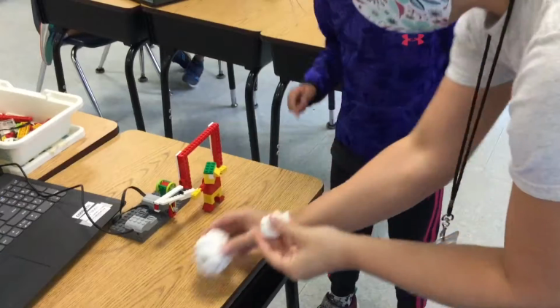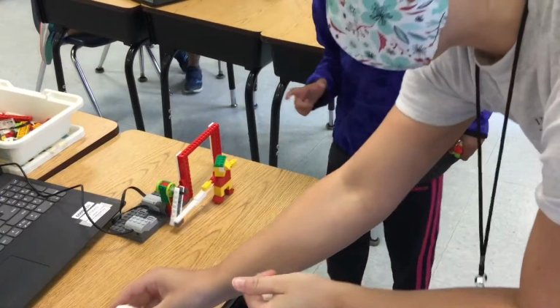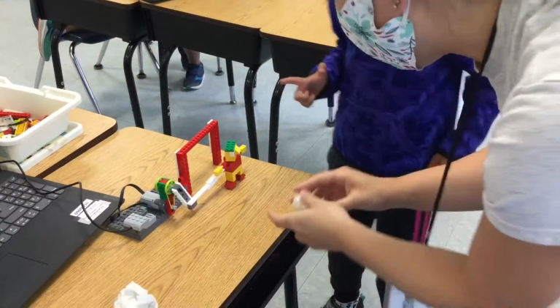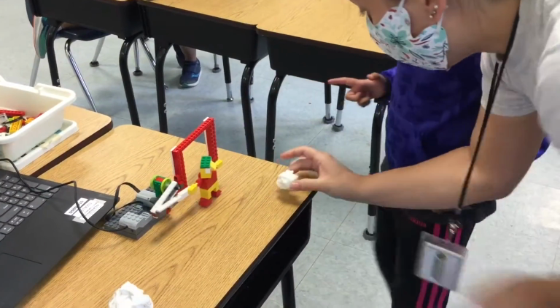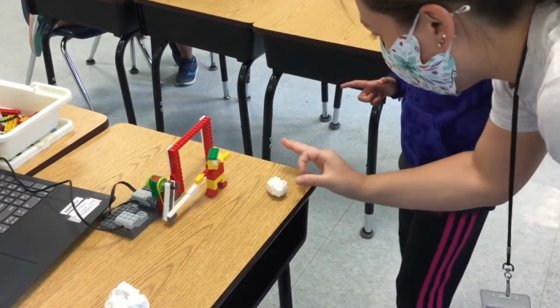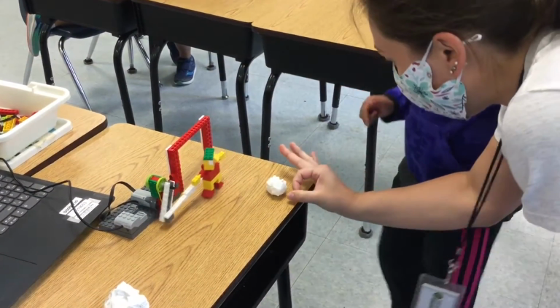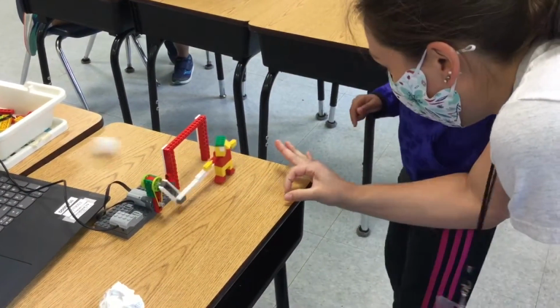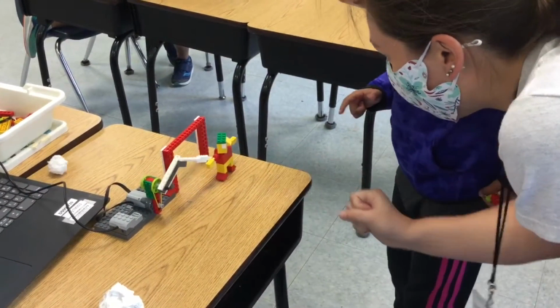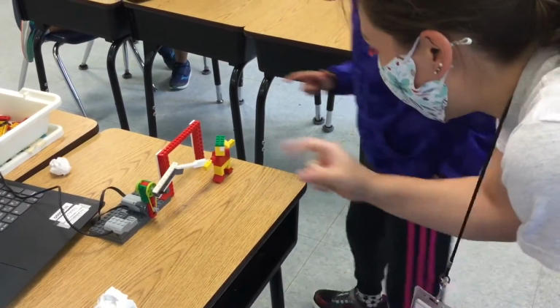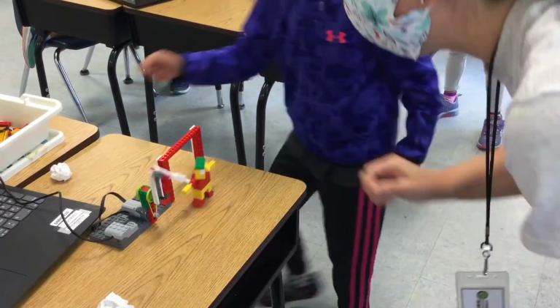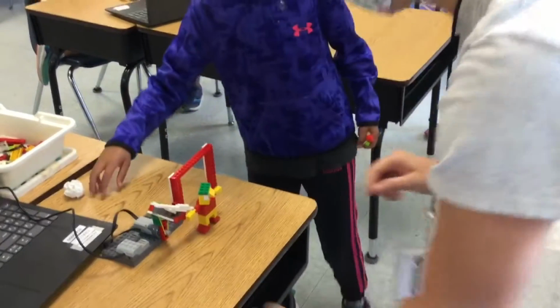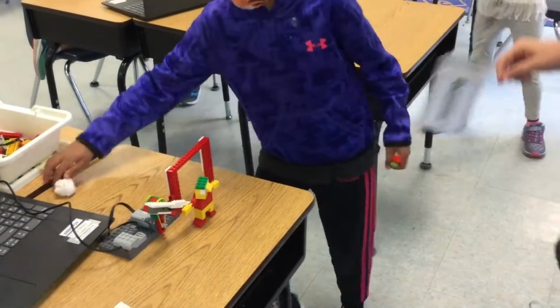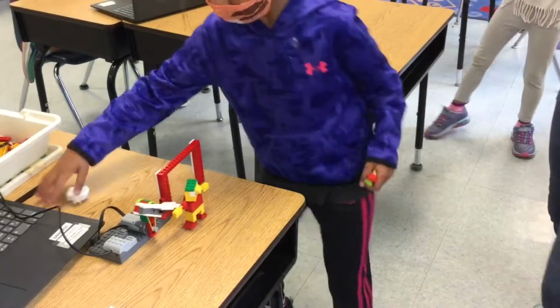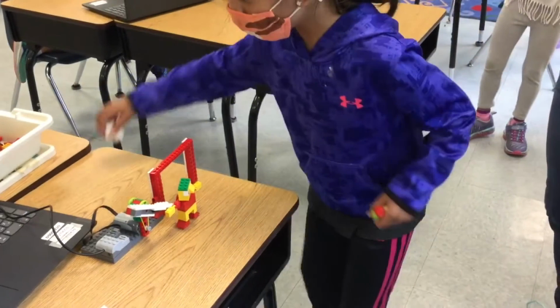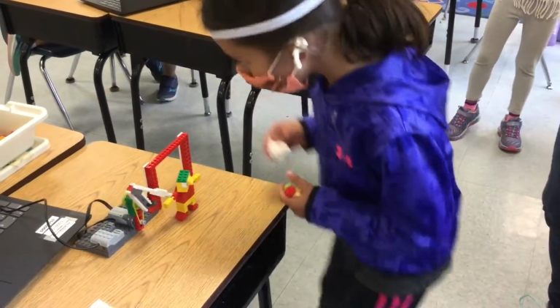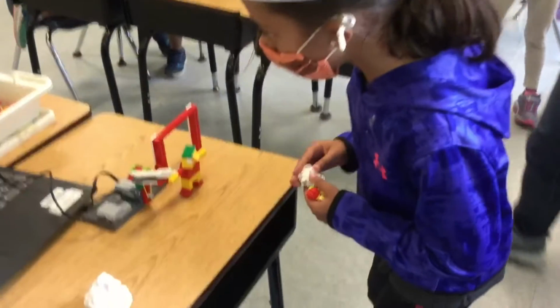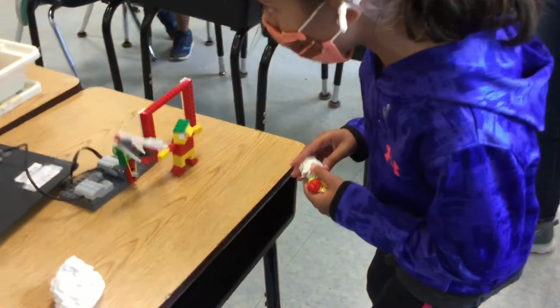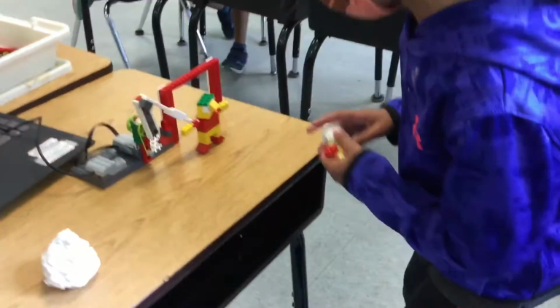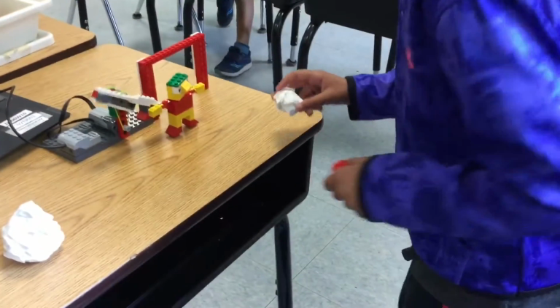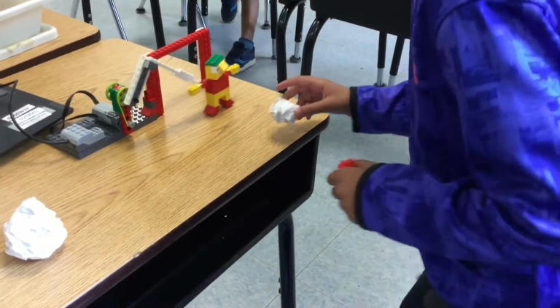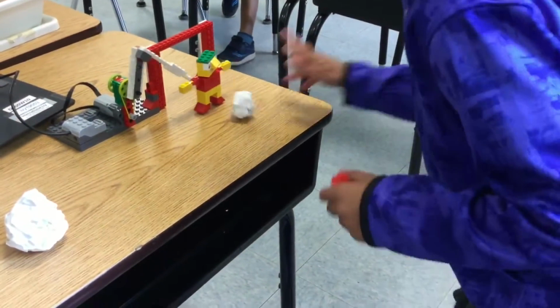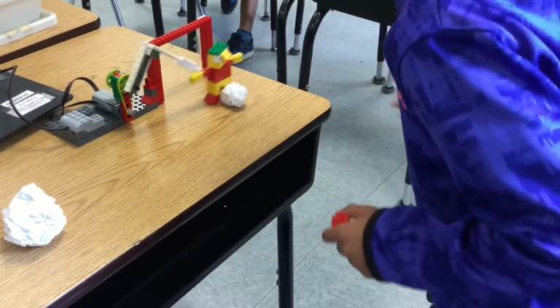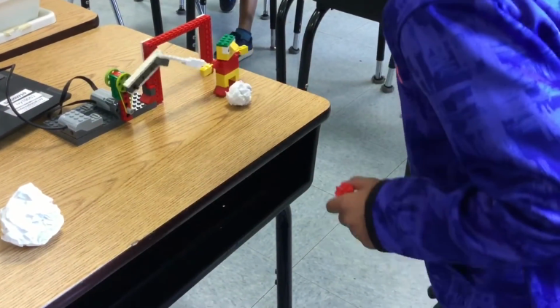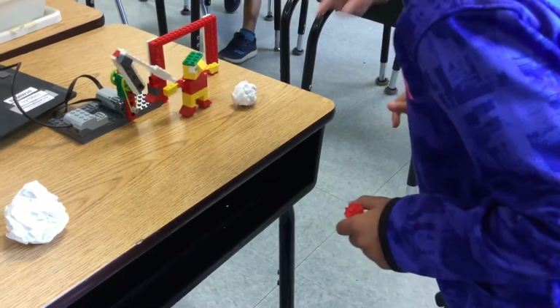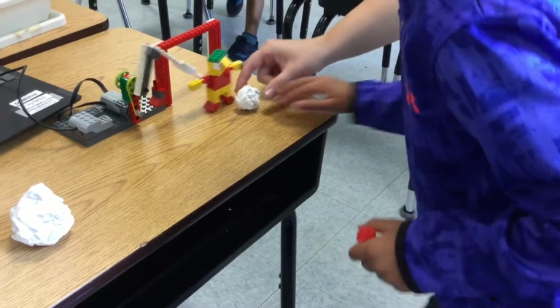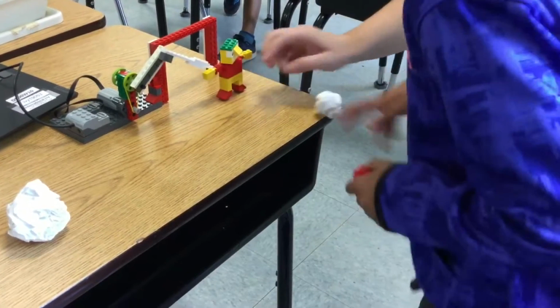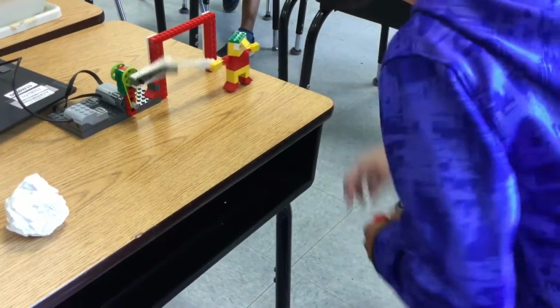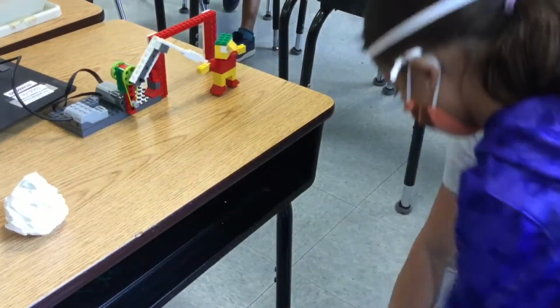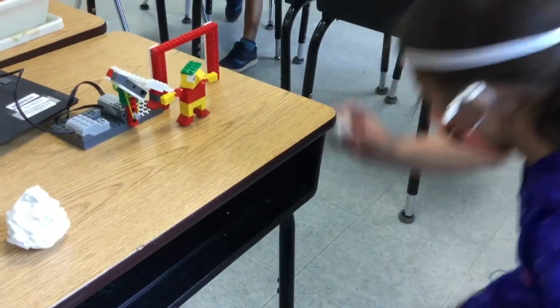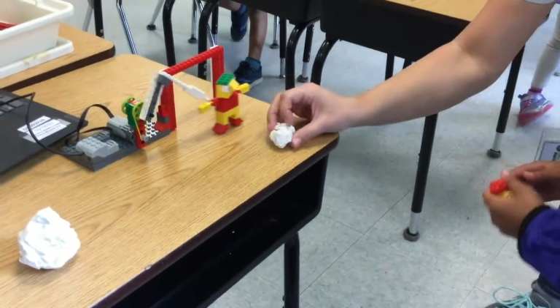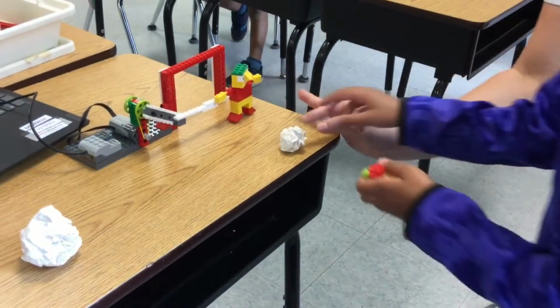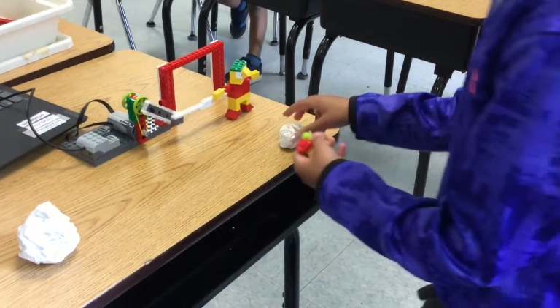Let's start with the small one. You can put it here and then see if you can flick it through. He's going to keep moving, he'll keep moving. Flick it through! Ready? Here, watch. Go here and then flick.